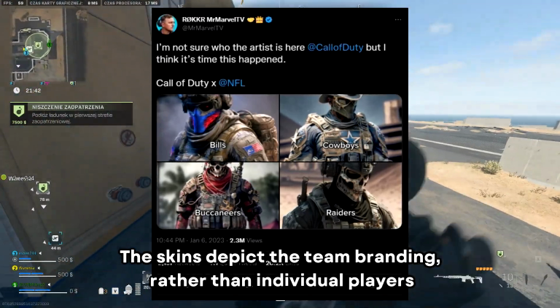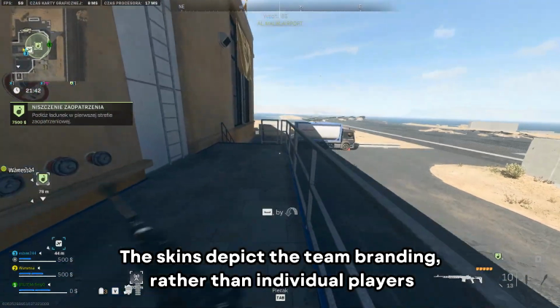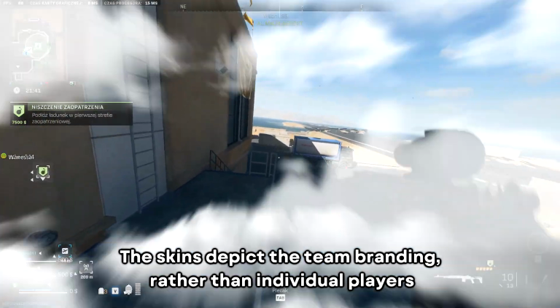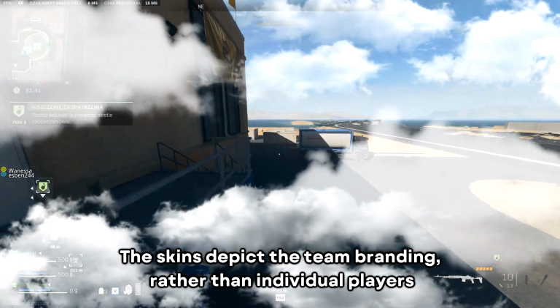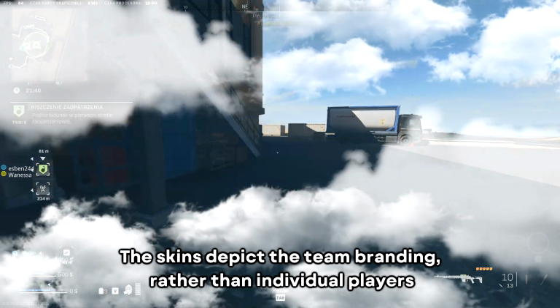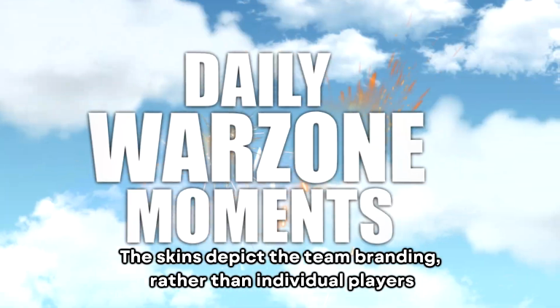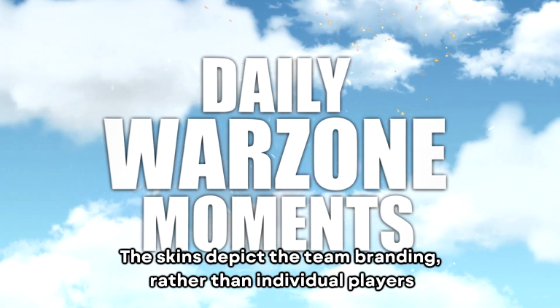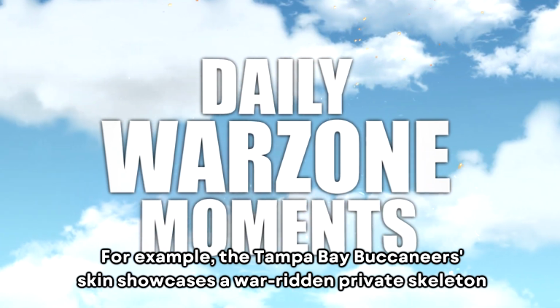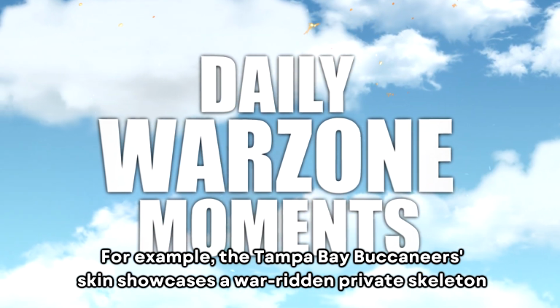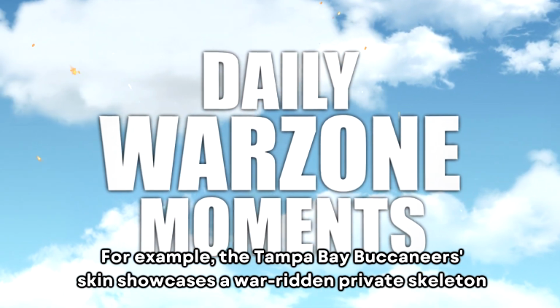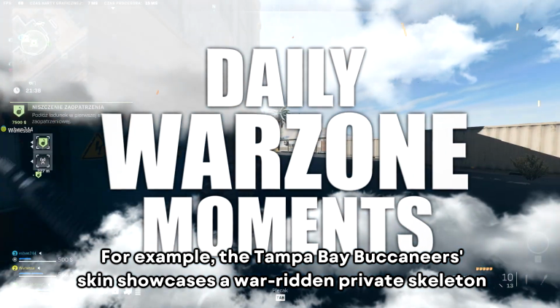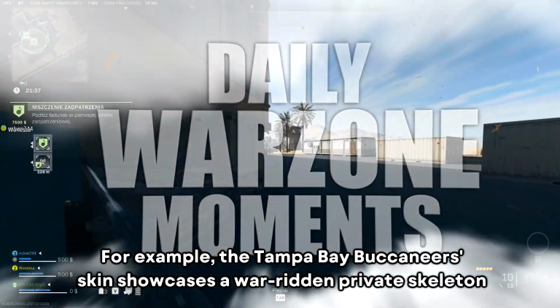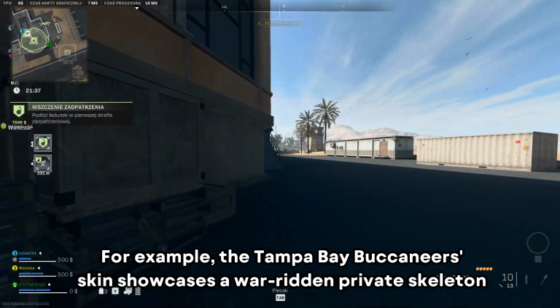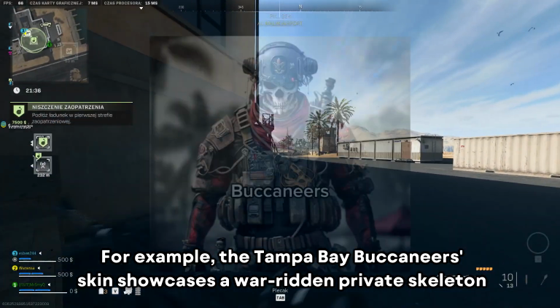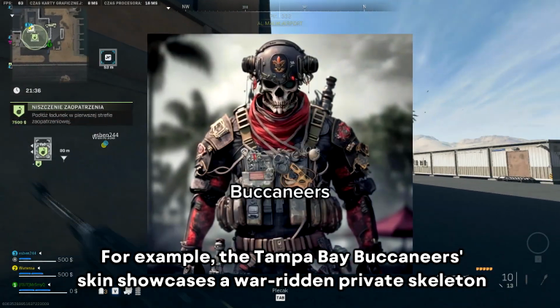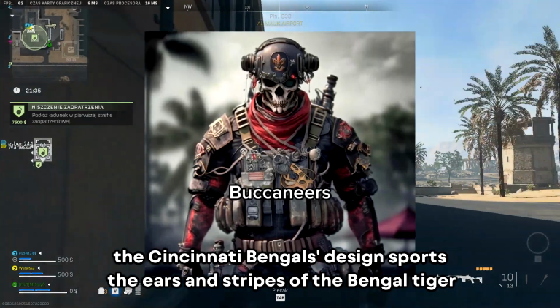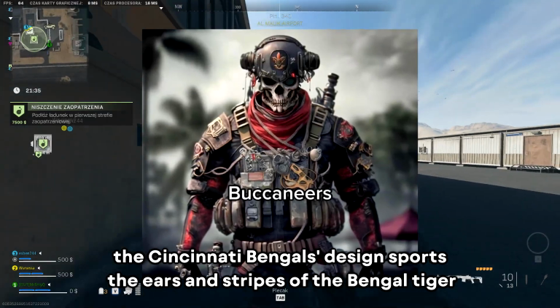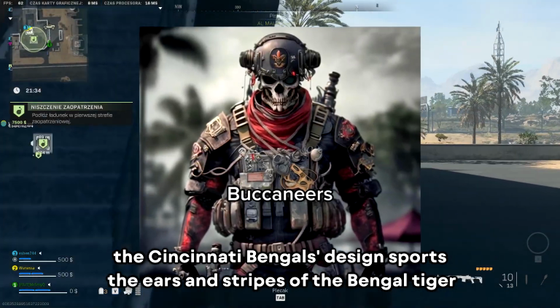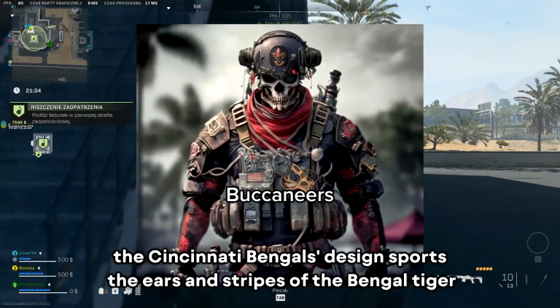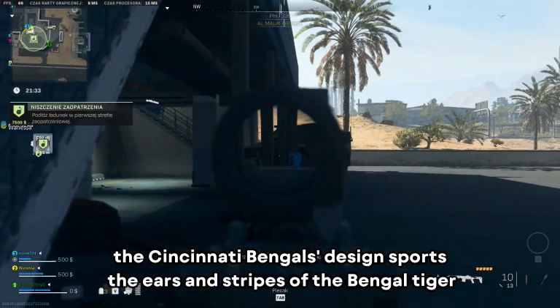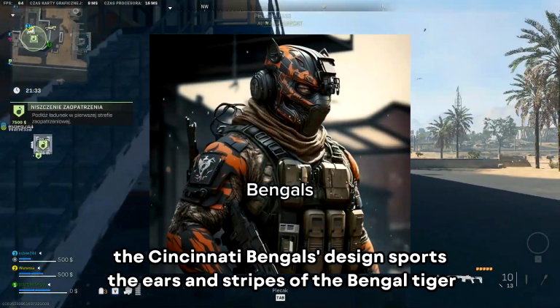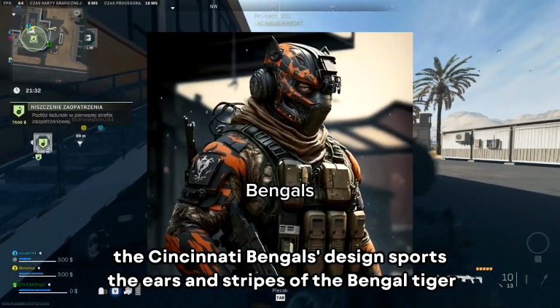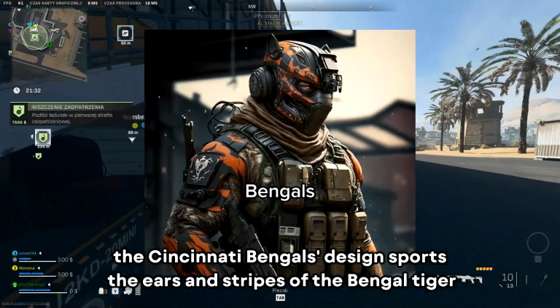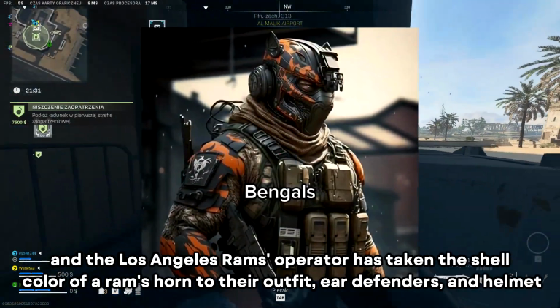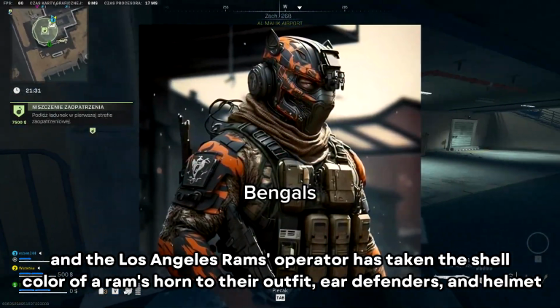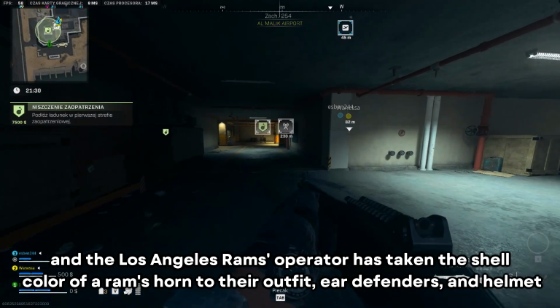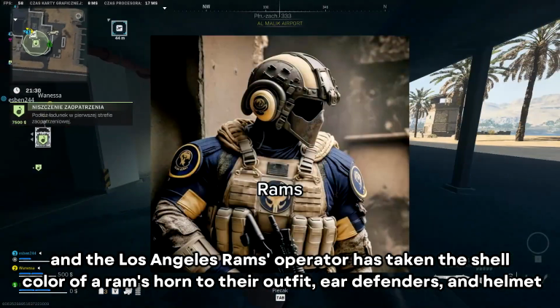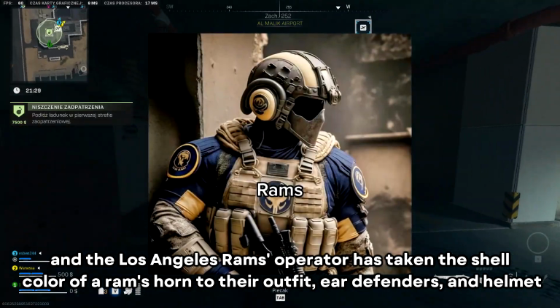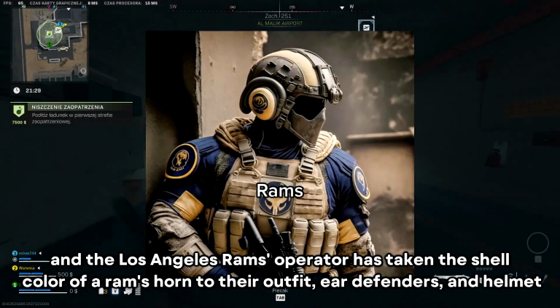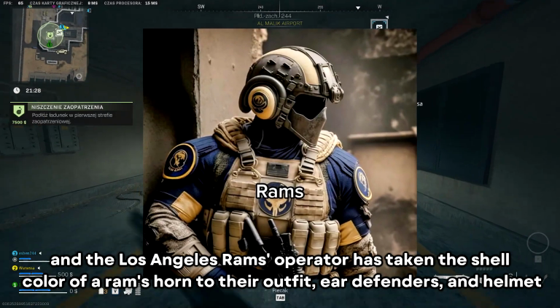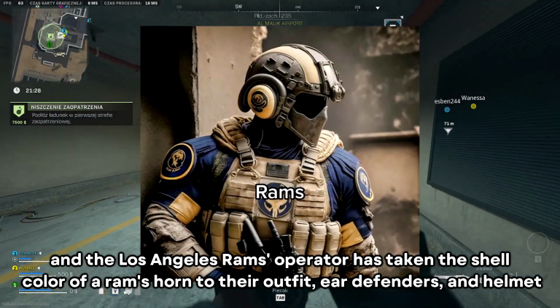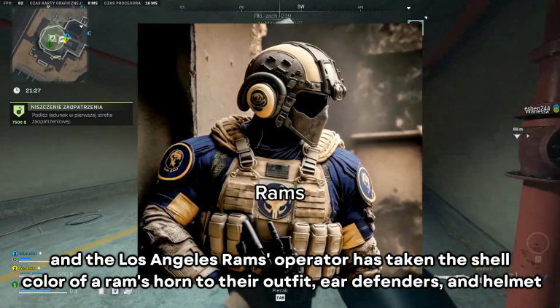The skins depict the team branding rather than individual players. For example, the Tampa Bay Buccaneers skin showcases a war-ridden private skeleton, the Cincinnati Bengals design sports the ears and stripes of the Bengal Tiger, and the Los Angeles Rams operator has taken the shell color of a ram's horn to their outfit.